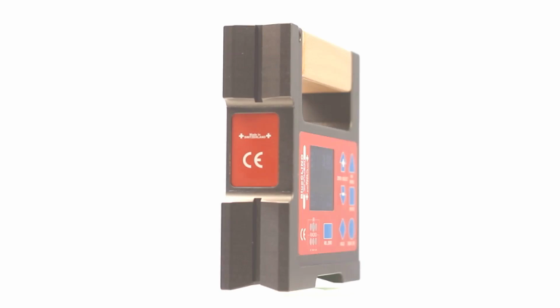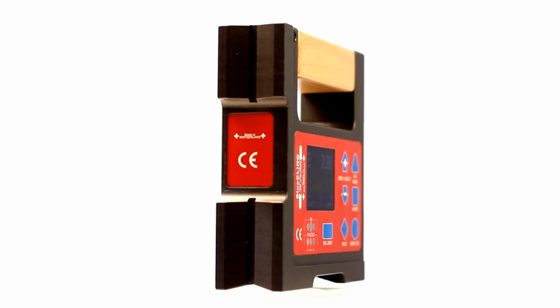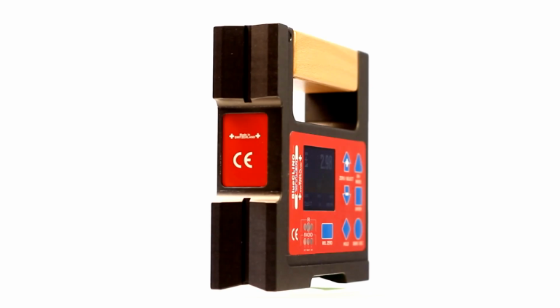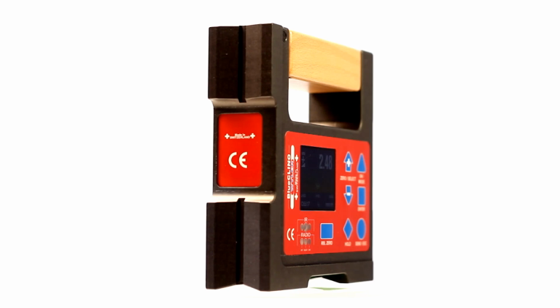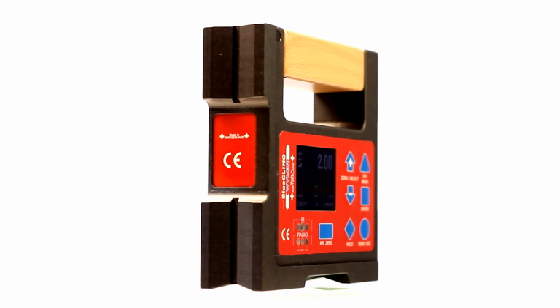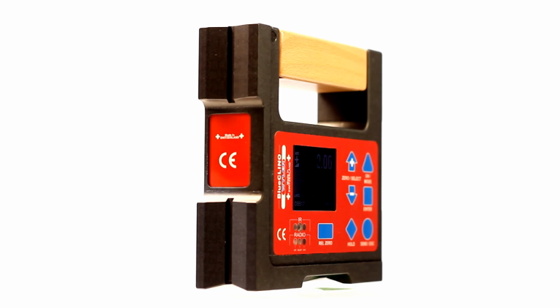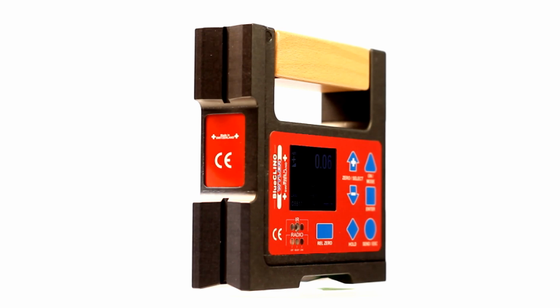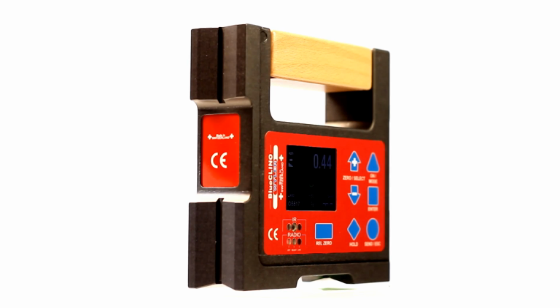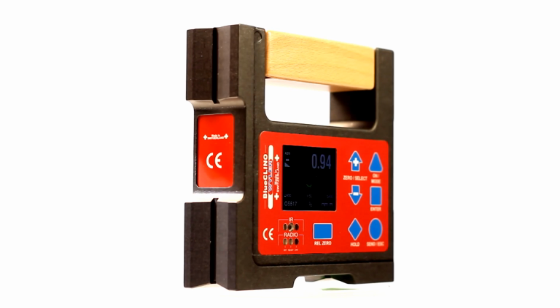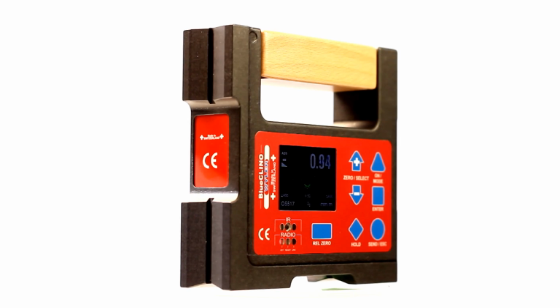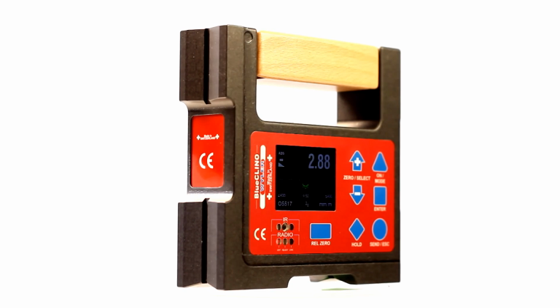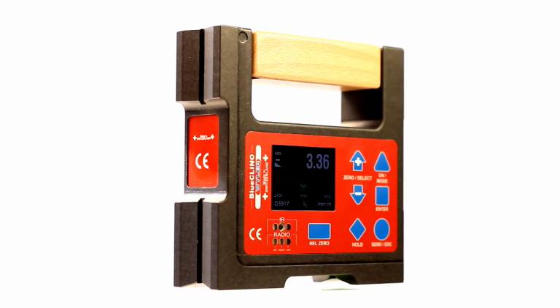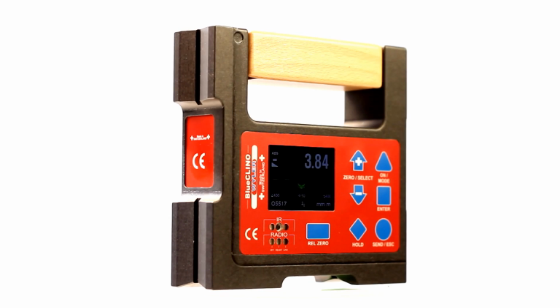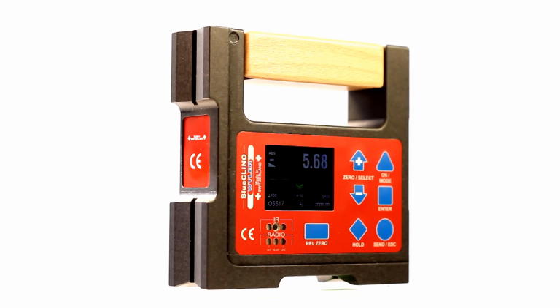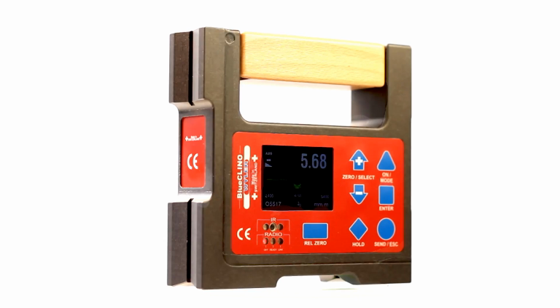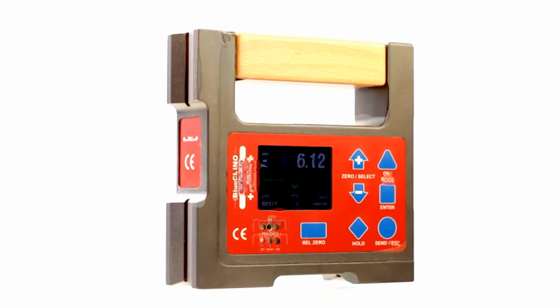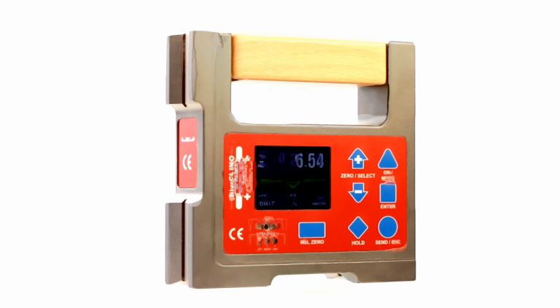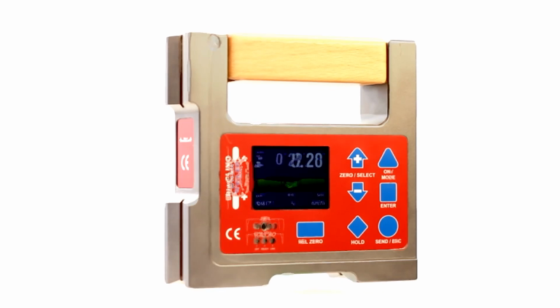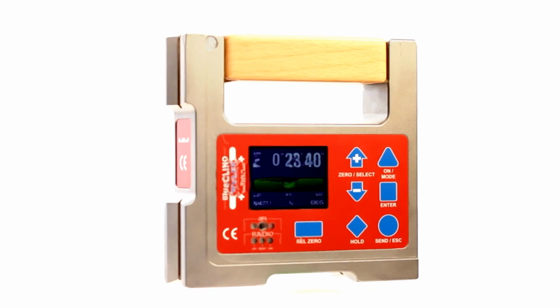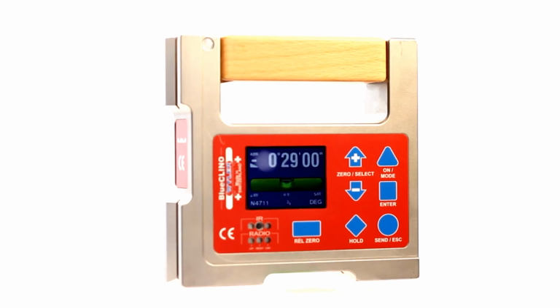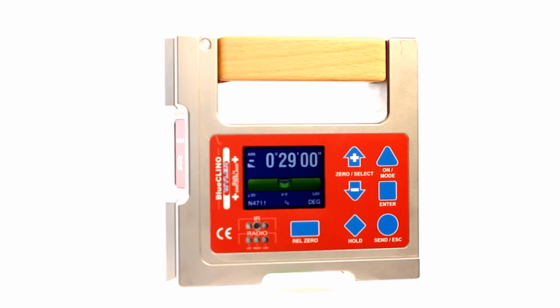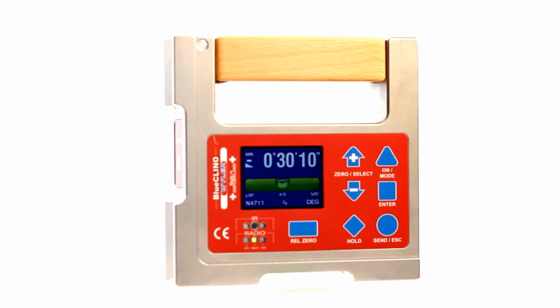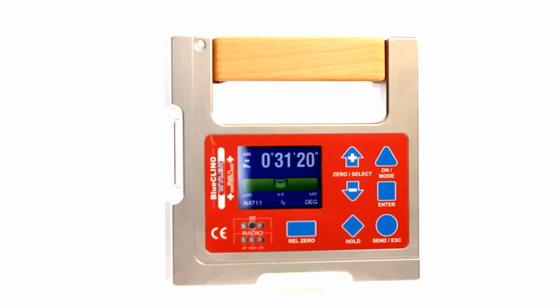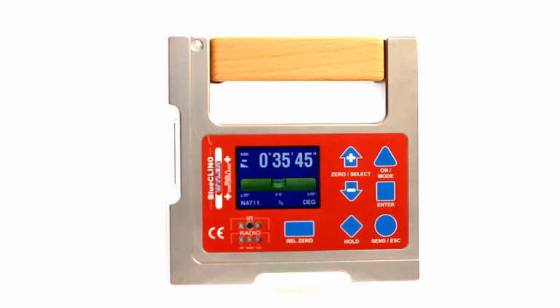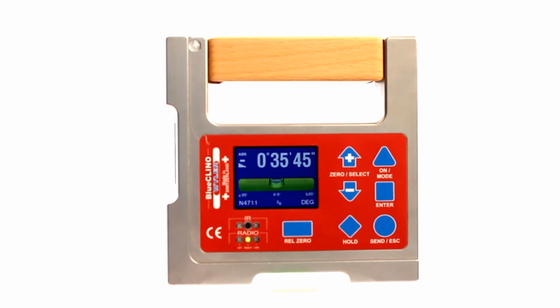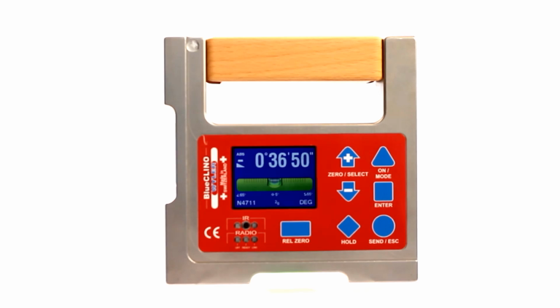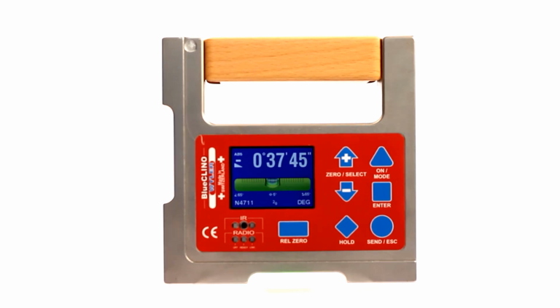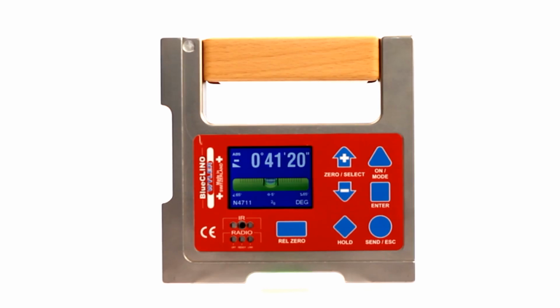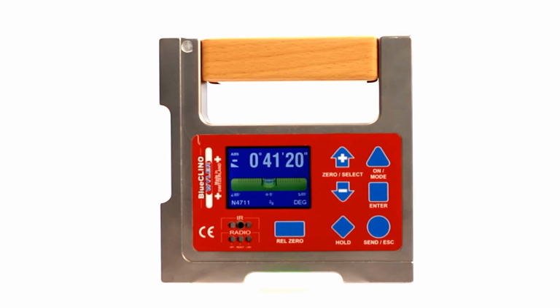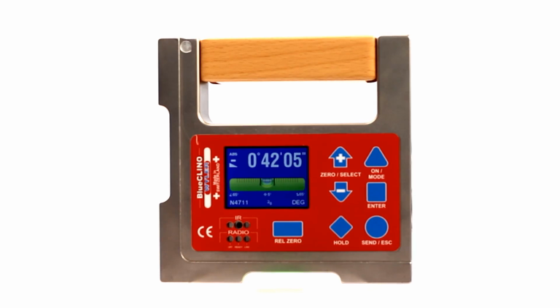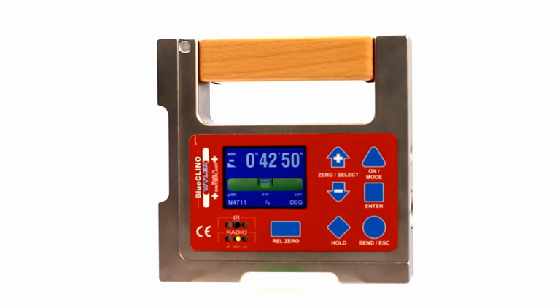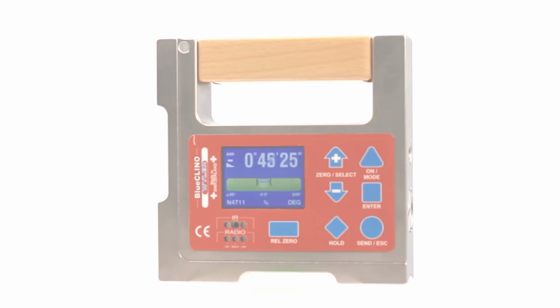Blue Clino — innovation in inclination measurement from Weiler AG. Cross industry. User friendly. Outcome driven.